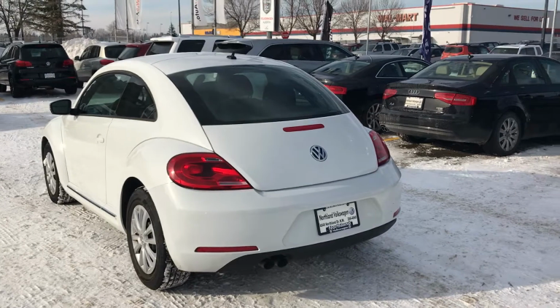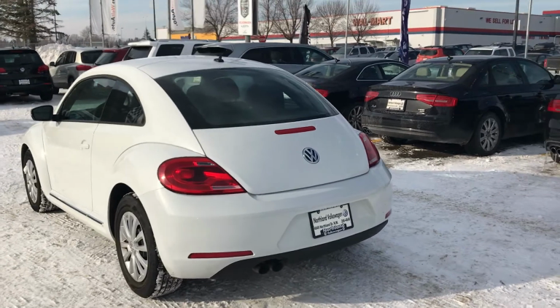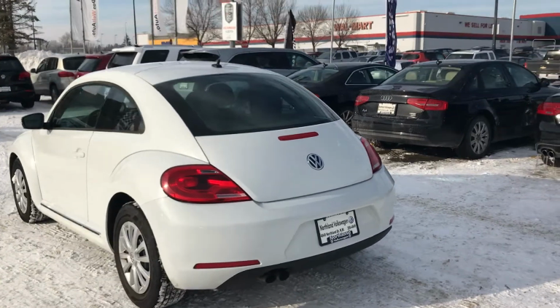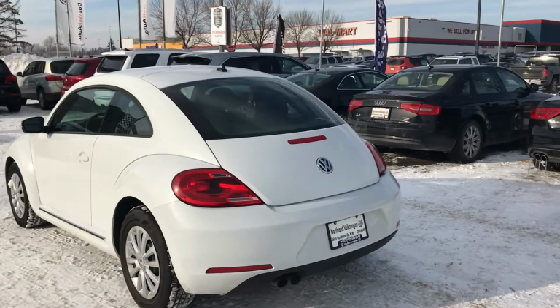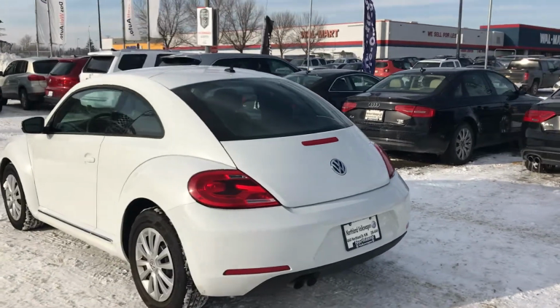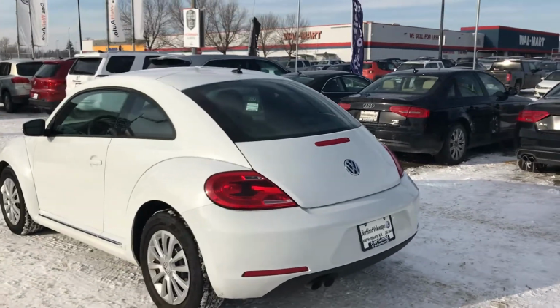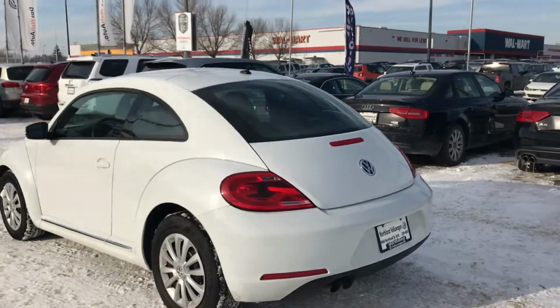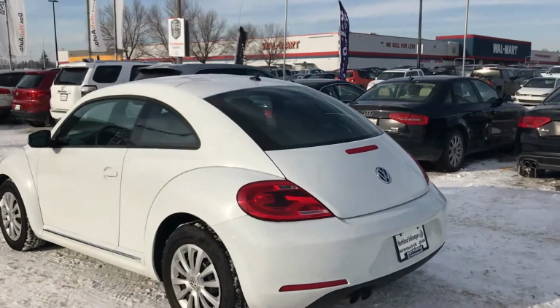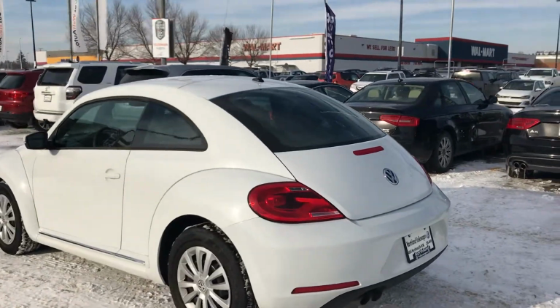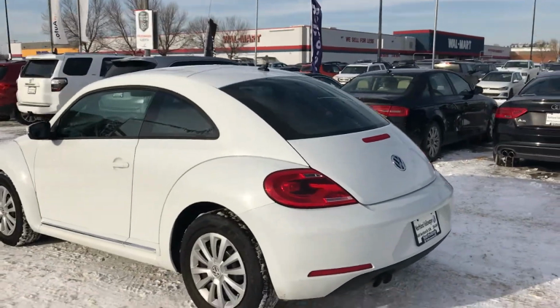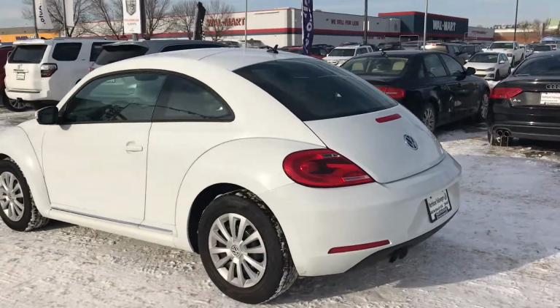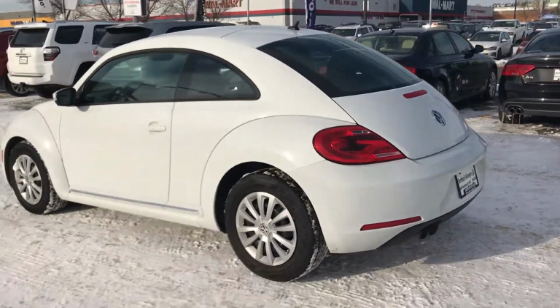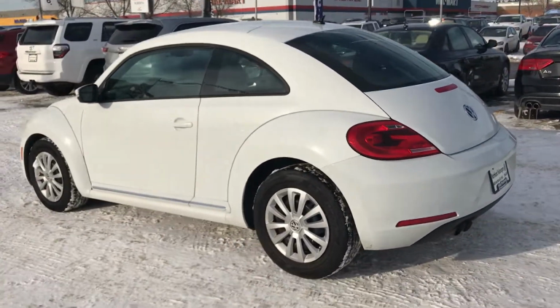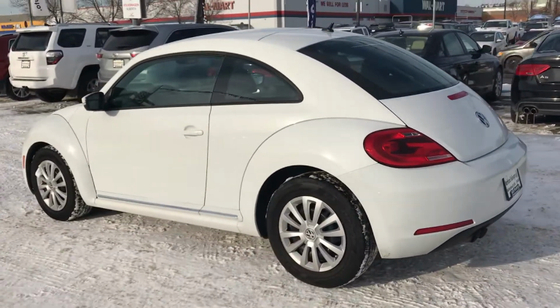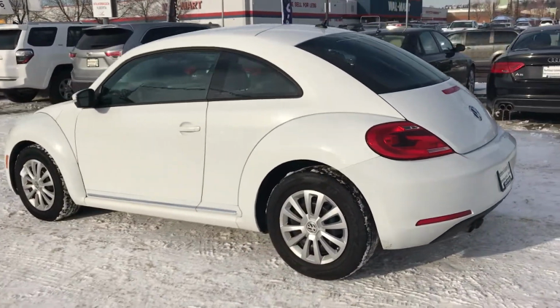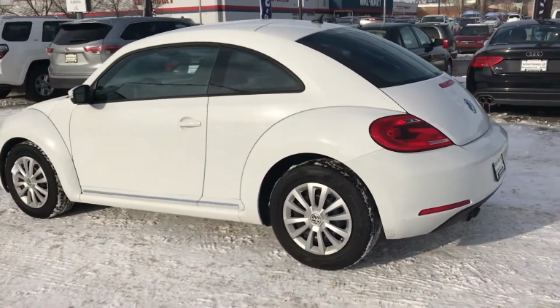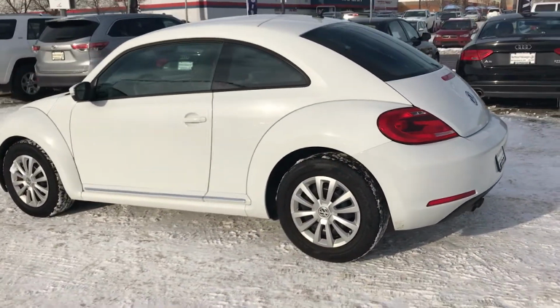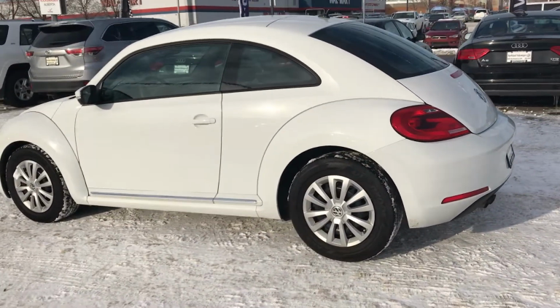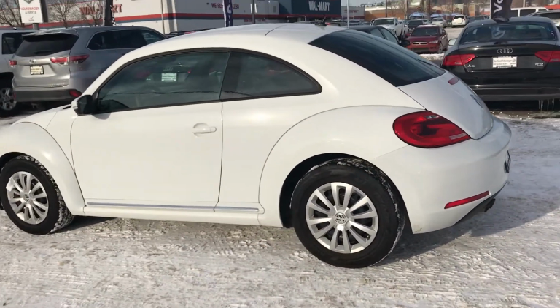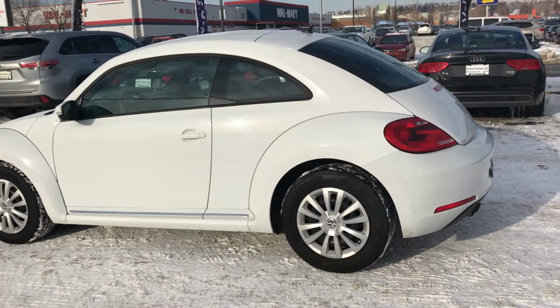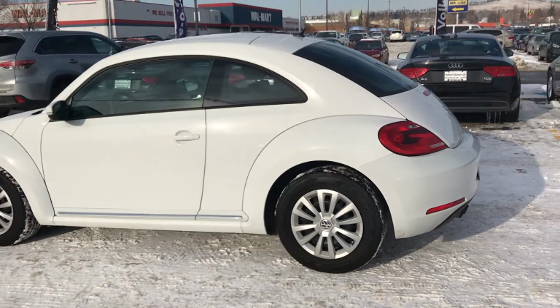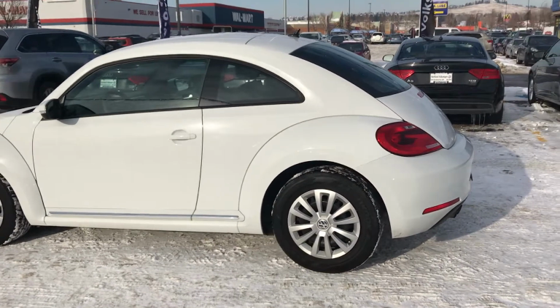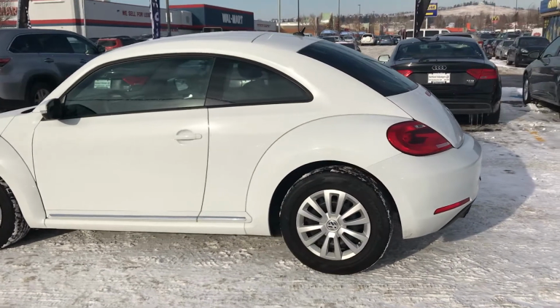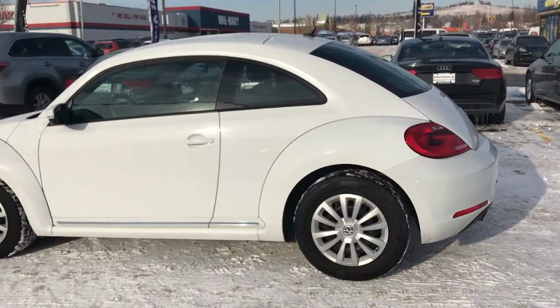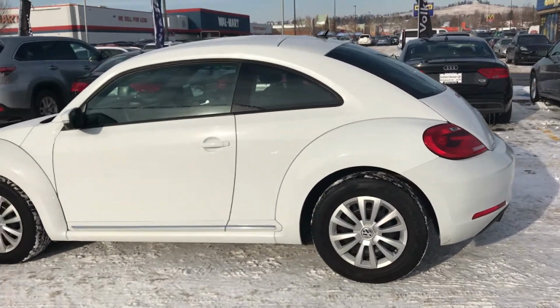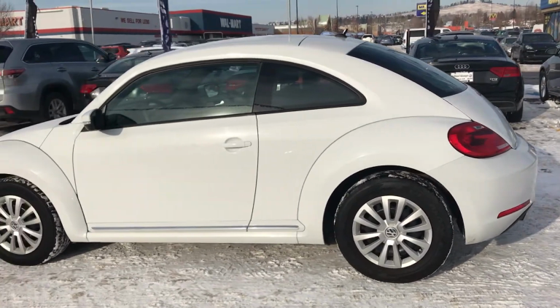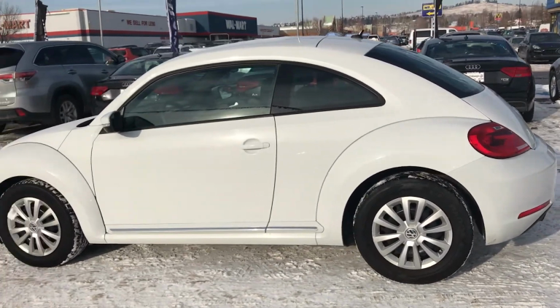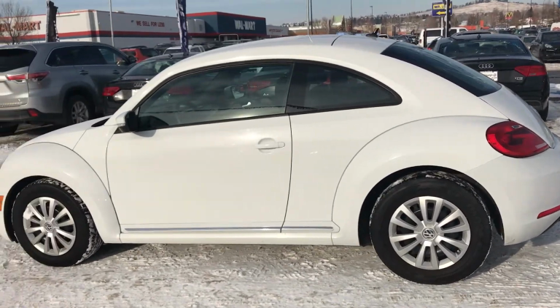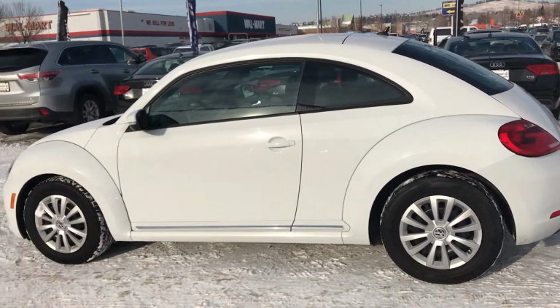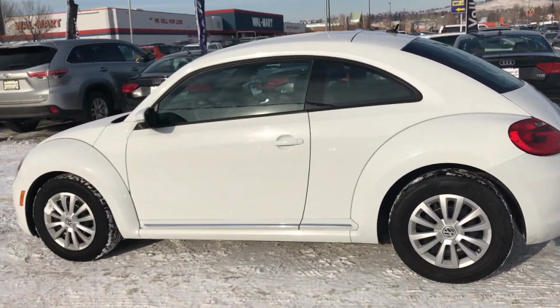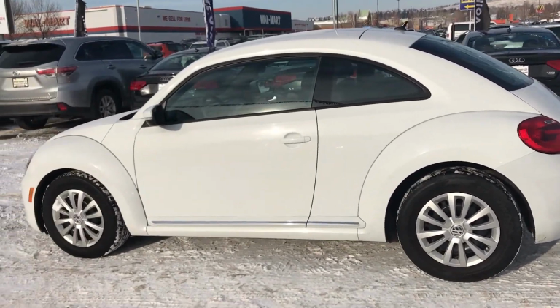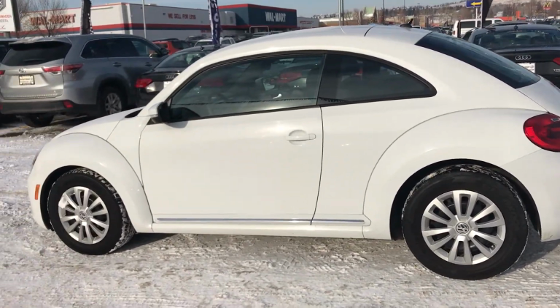My name is Doug McGregor. I work at Northland Volkswagen here in Calgary. I've been here for 16 years and I've been with Volkswagen for 20.